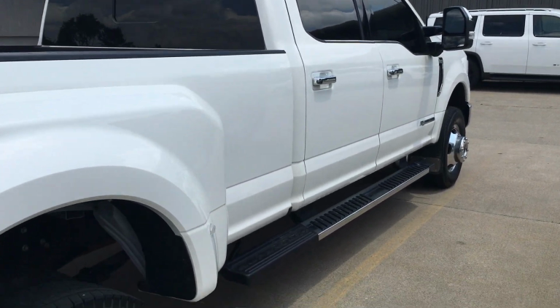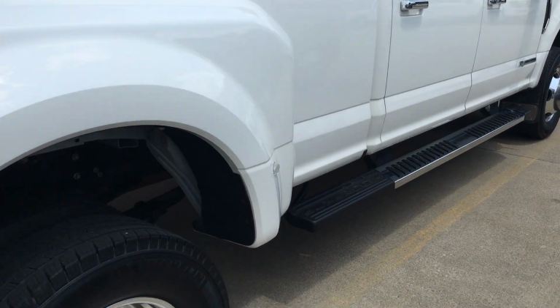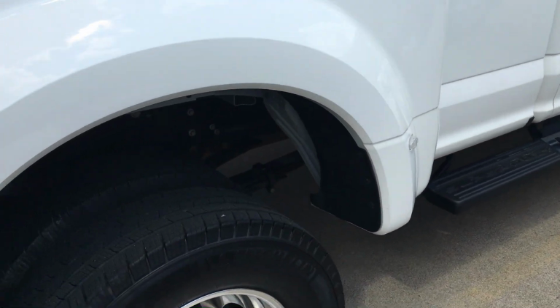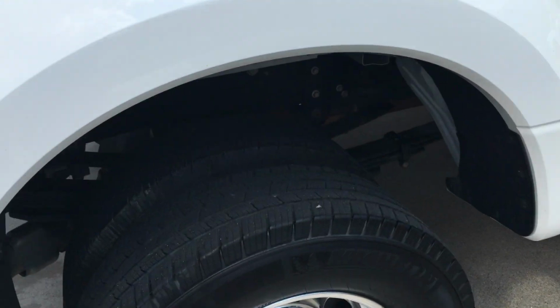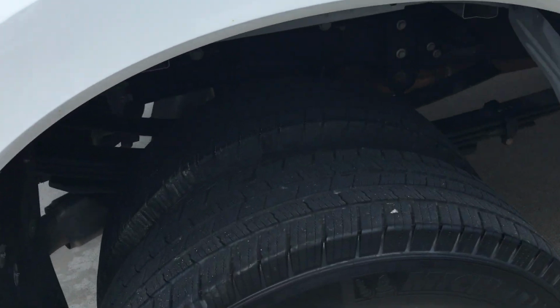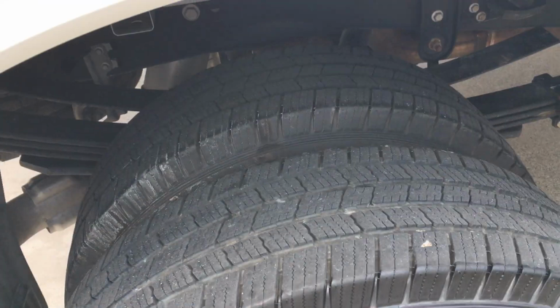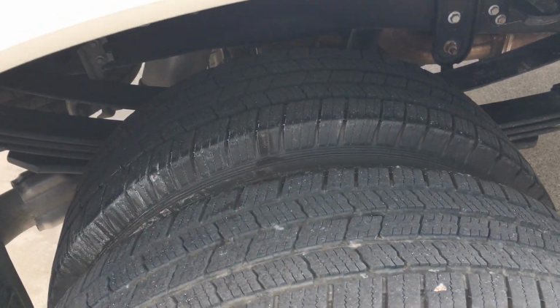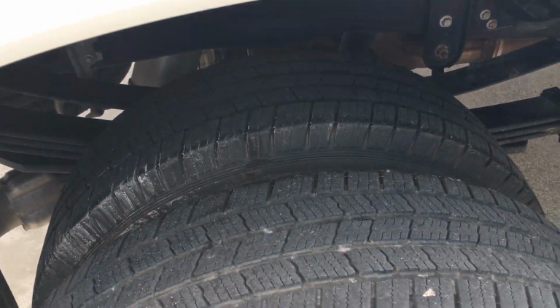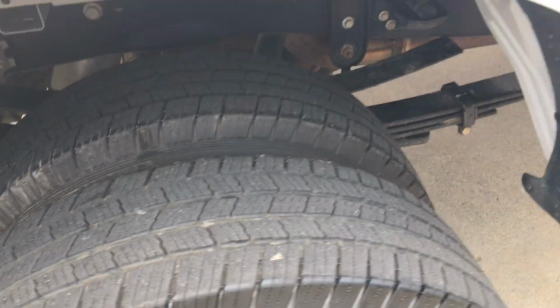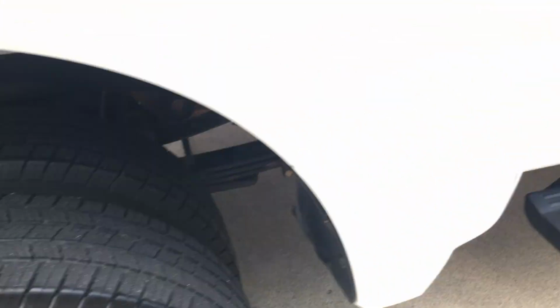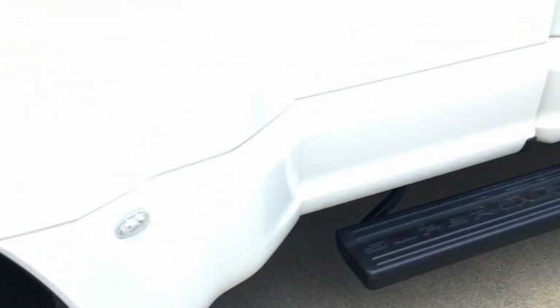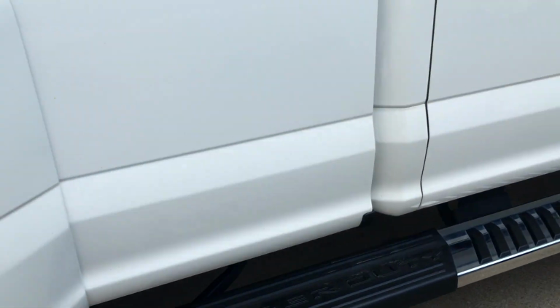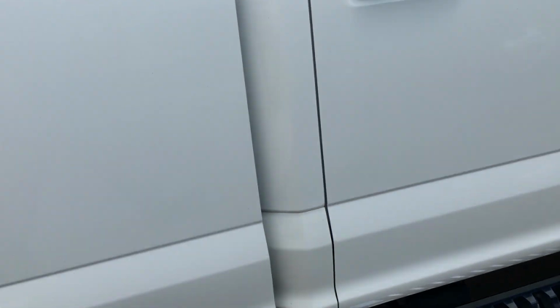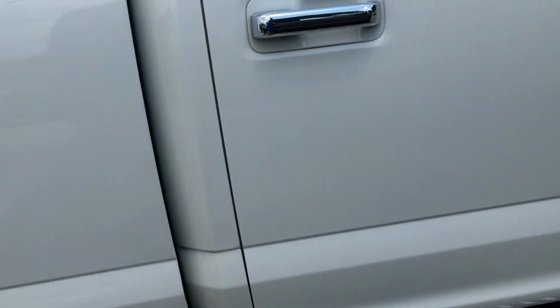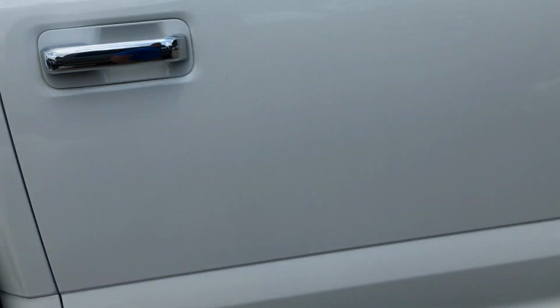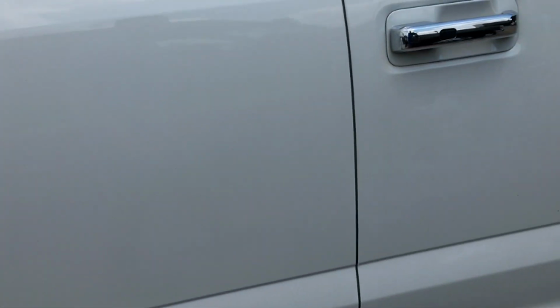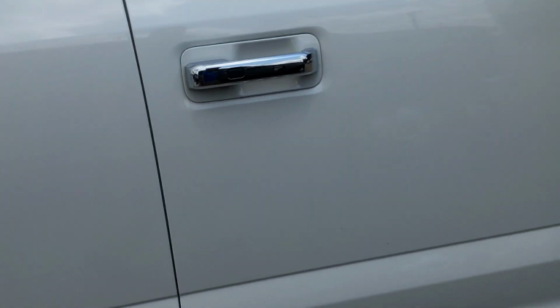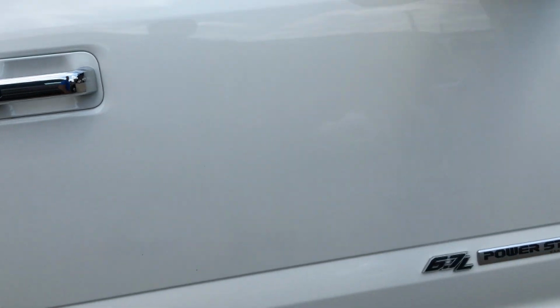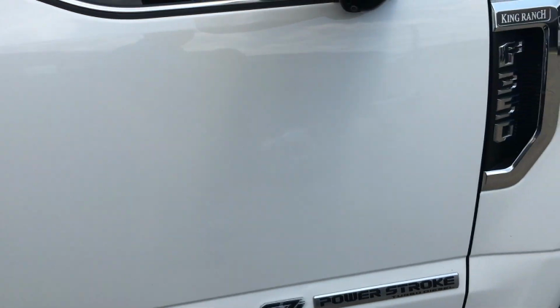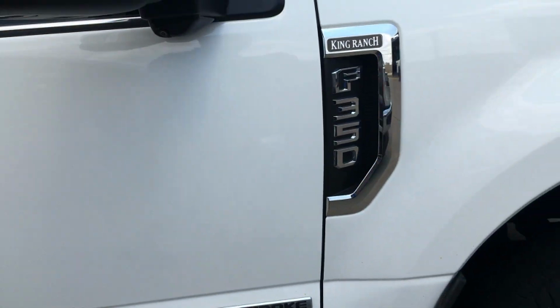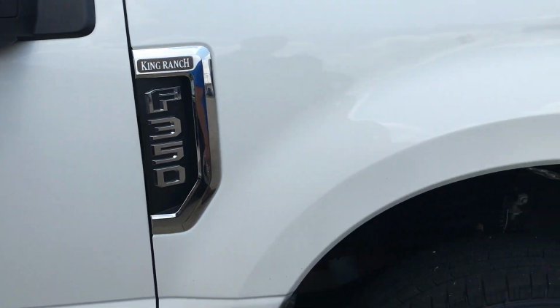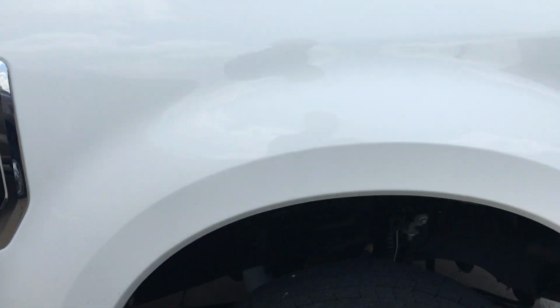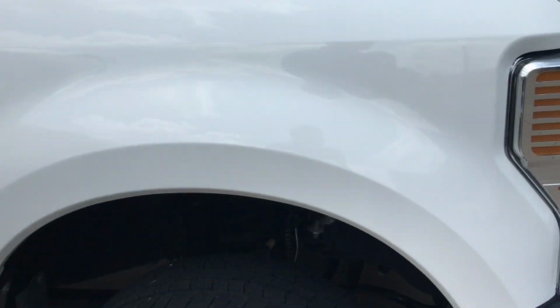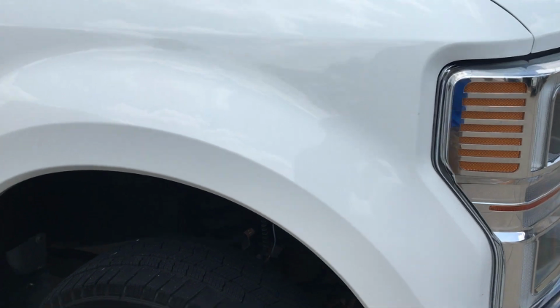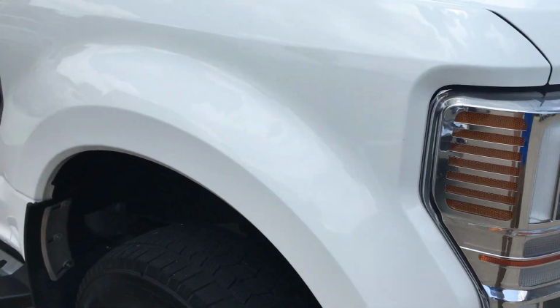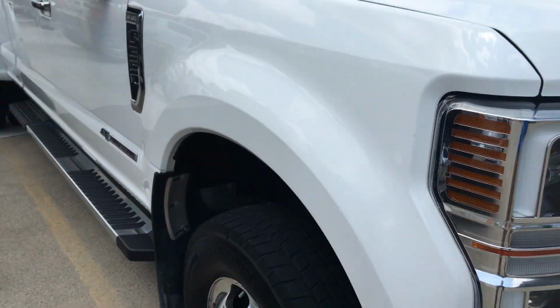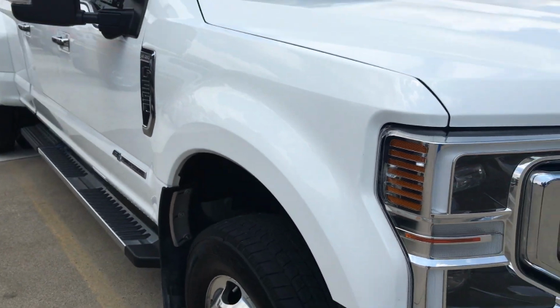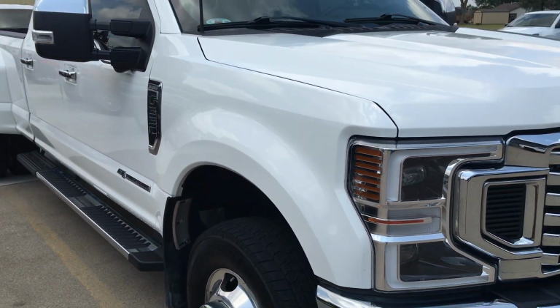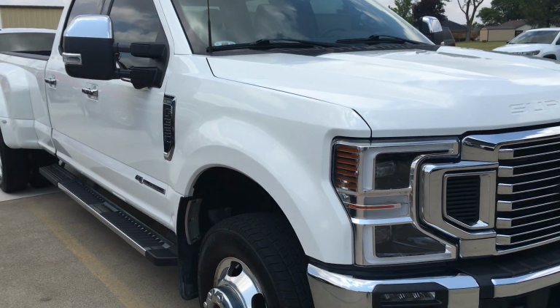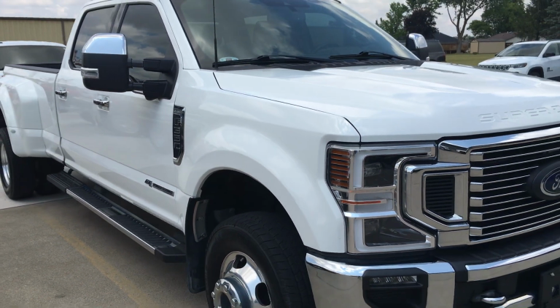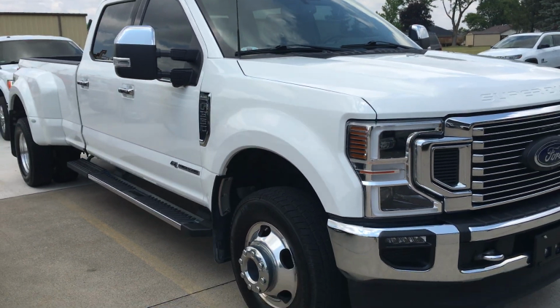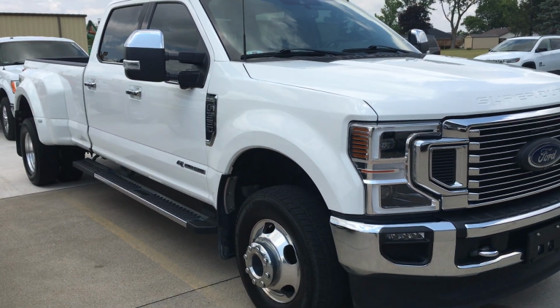Overall she looks pretty good. 20-inch wheels on the tires as well. No major damage or anything that I see. Everything looks pretty good on it. Any questions, or if you want more pictures or information, let me know.